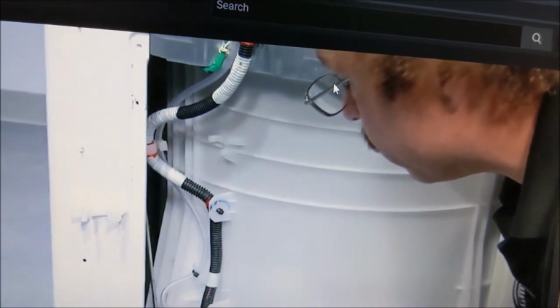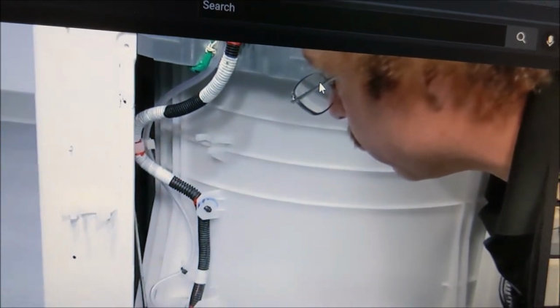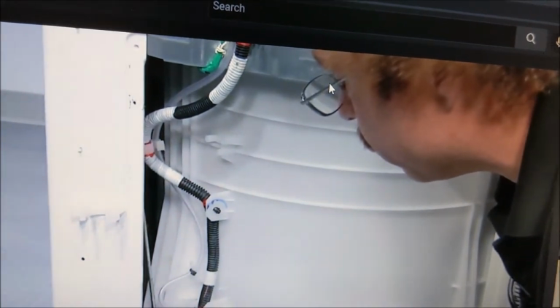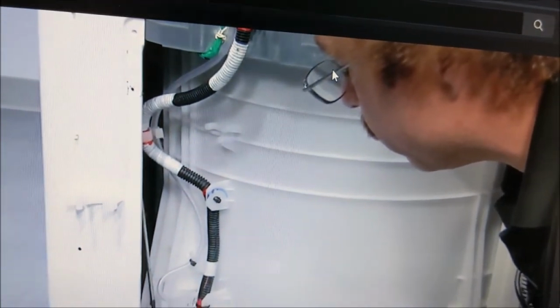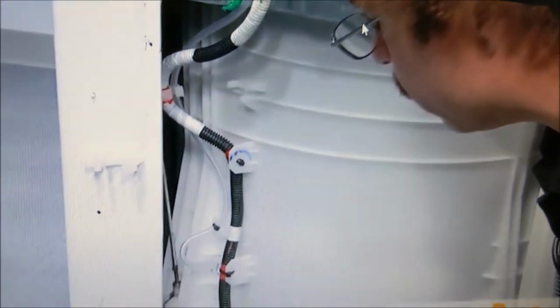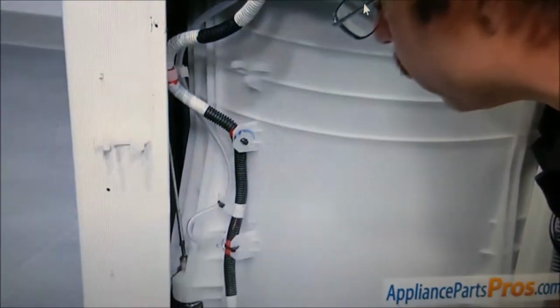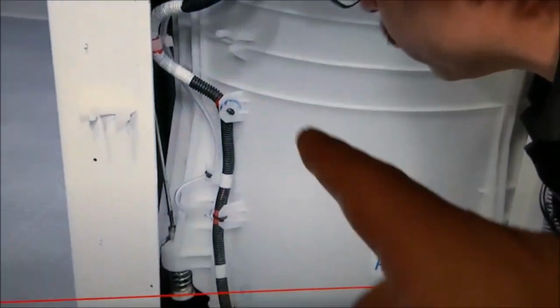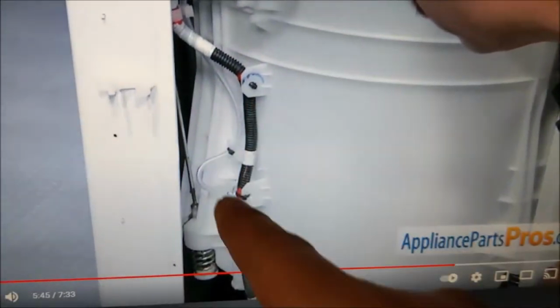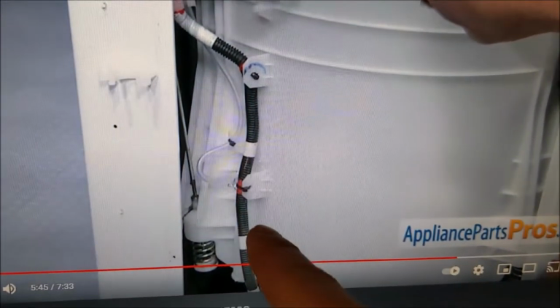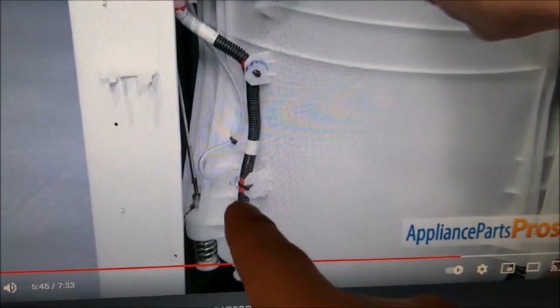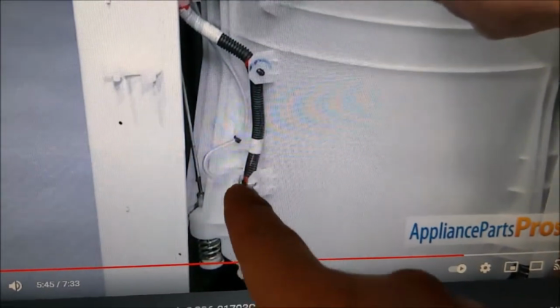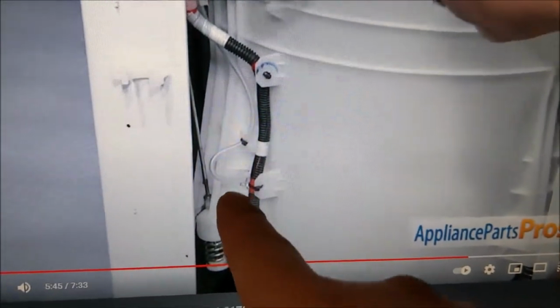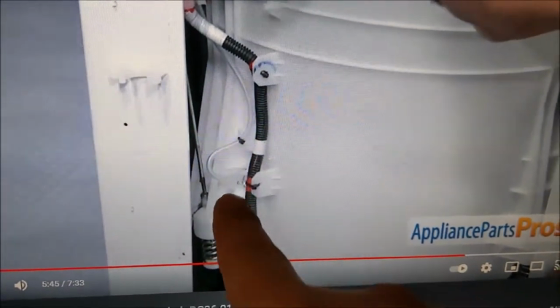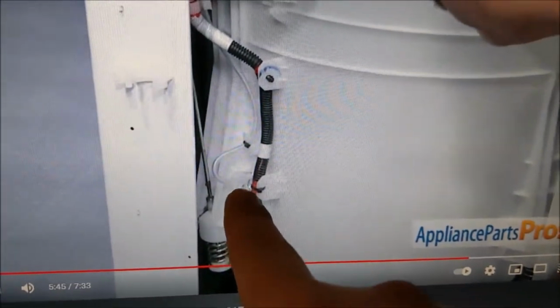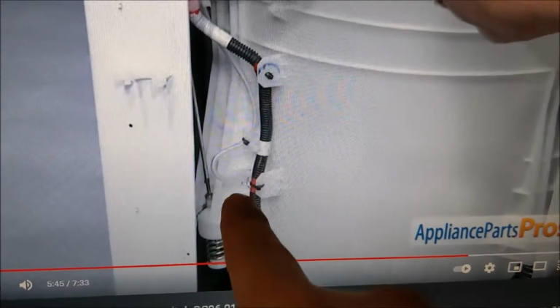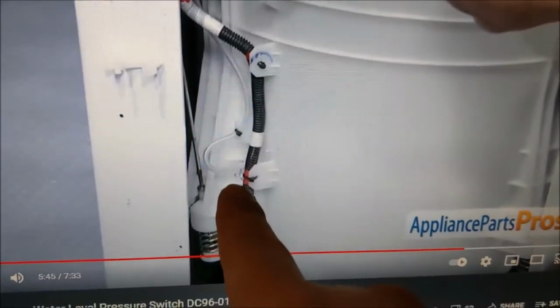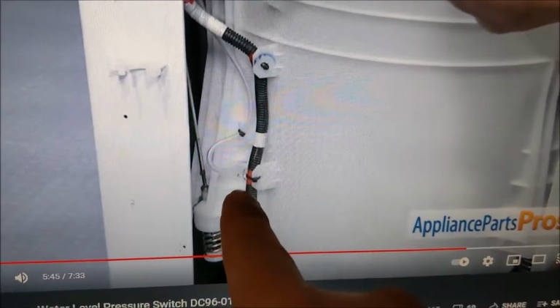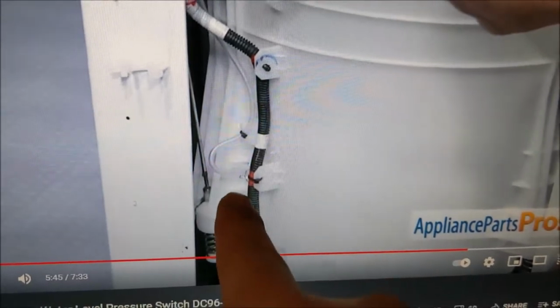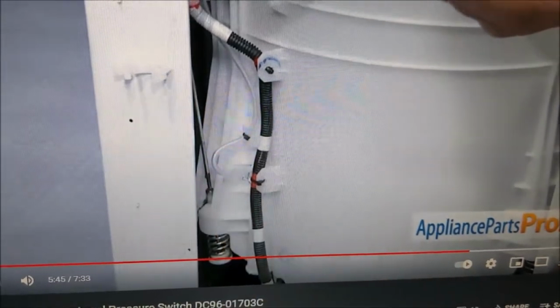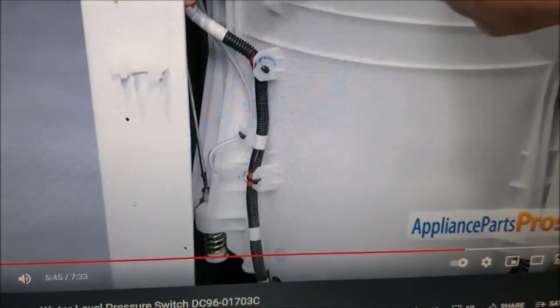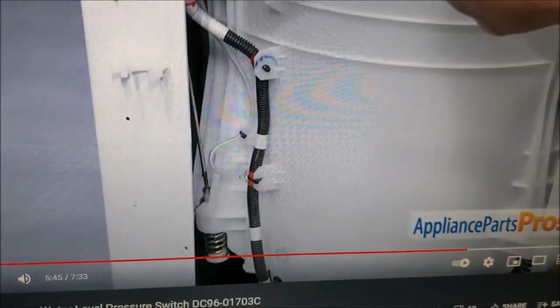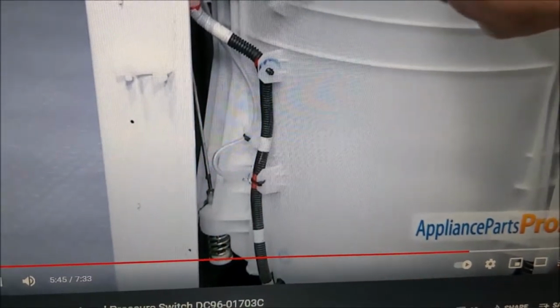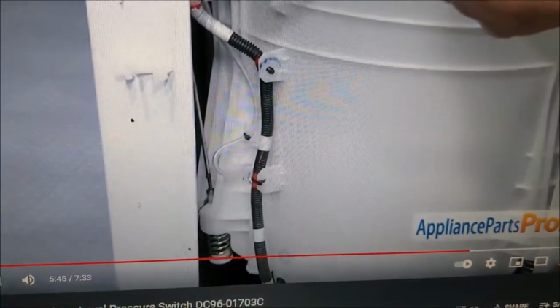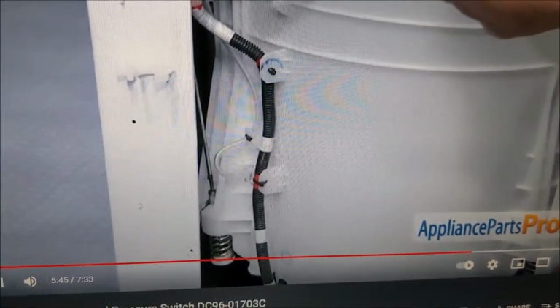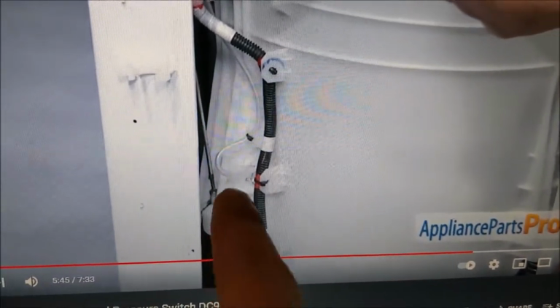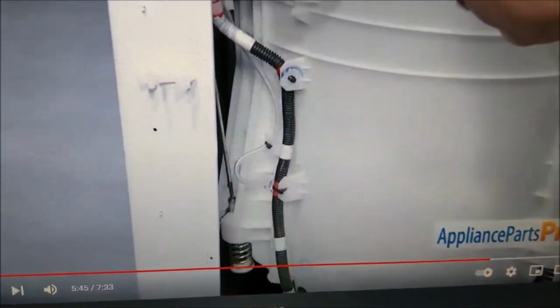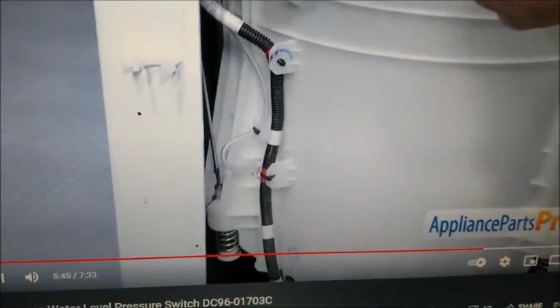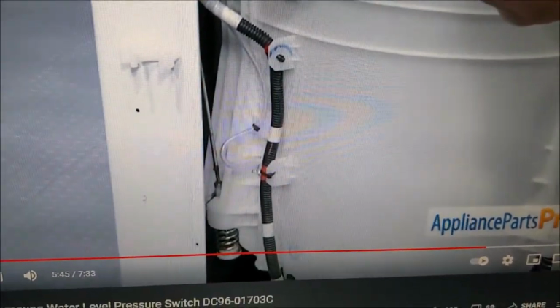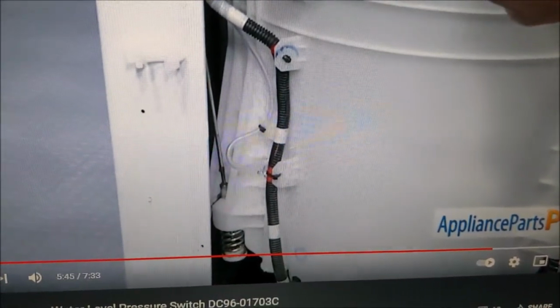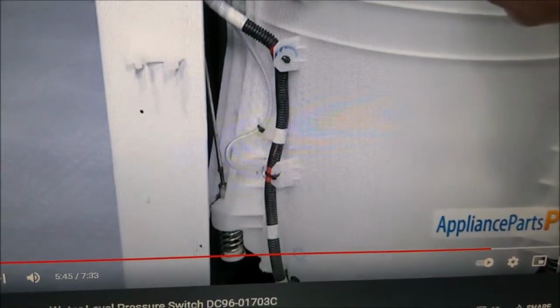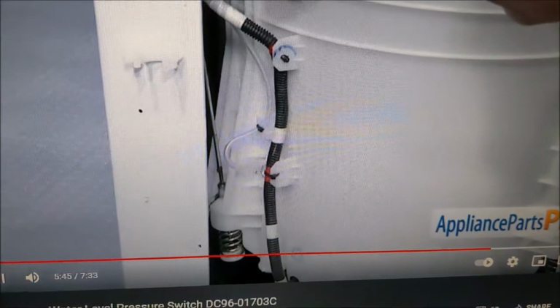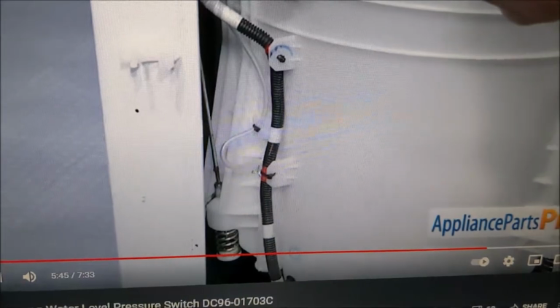You'd have to remove the panel, but what's important here is this tube. I checked it really quickly and it was detached, so it's really easy to get to.